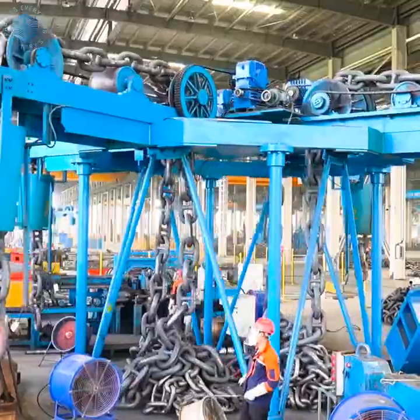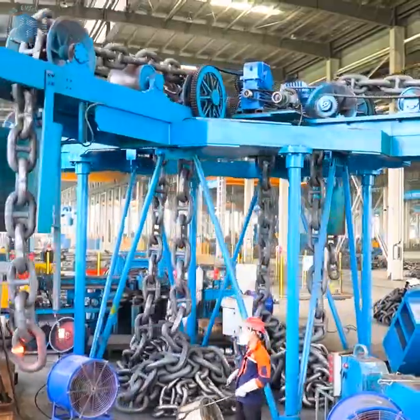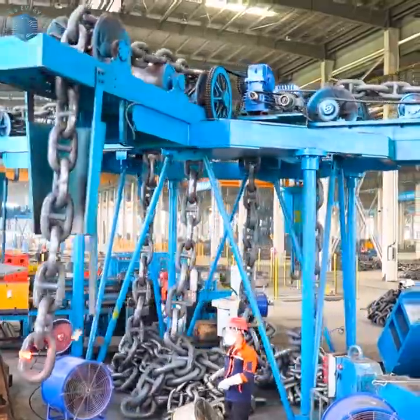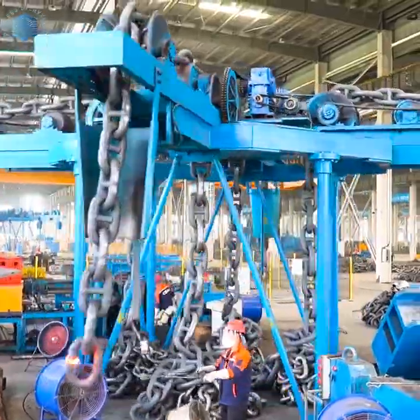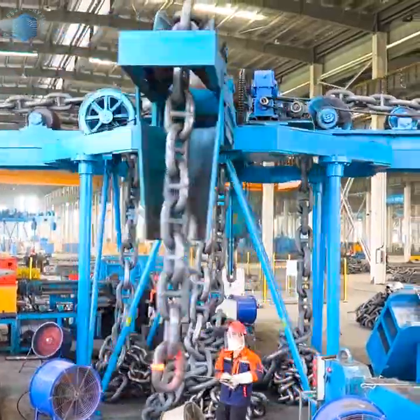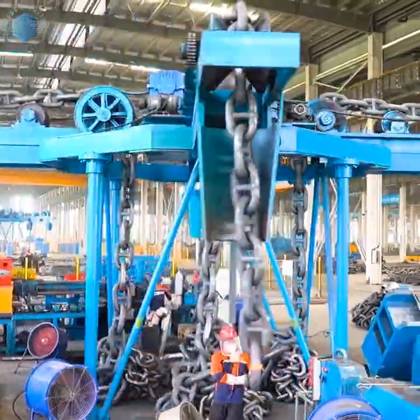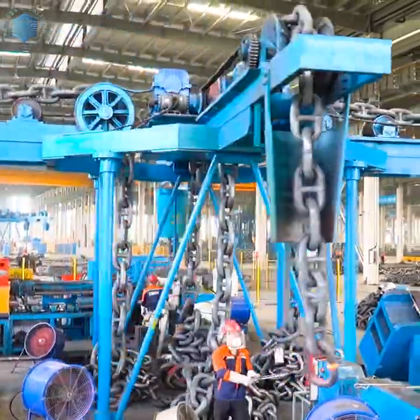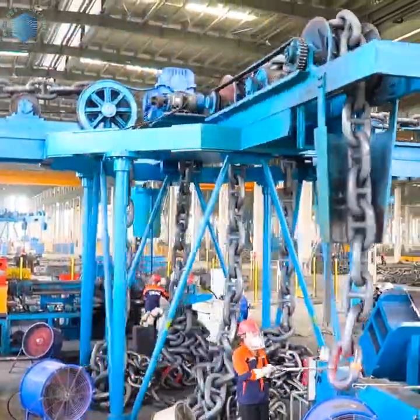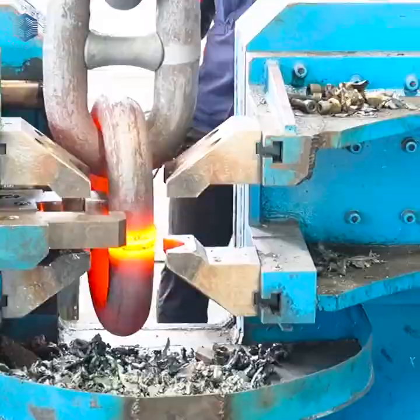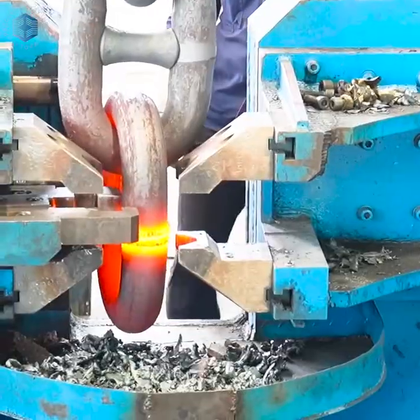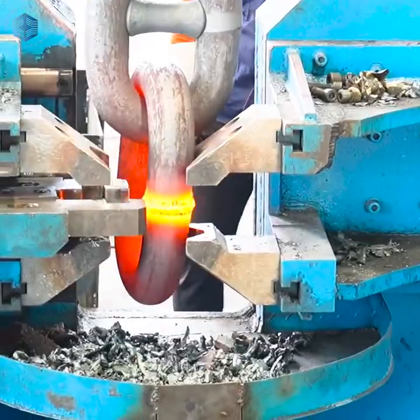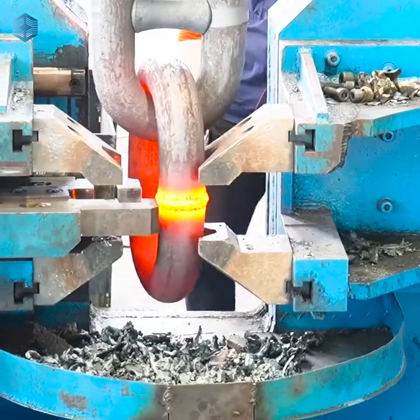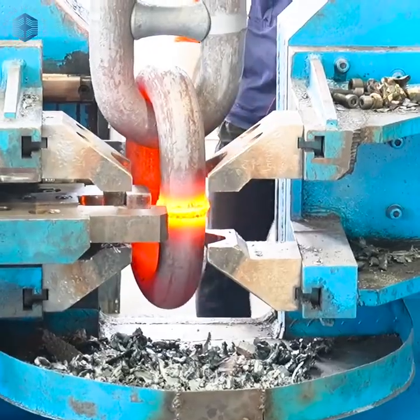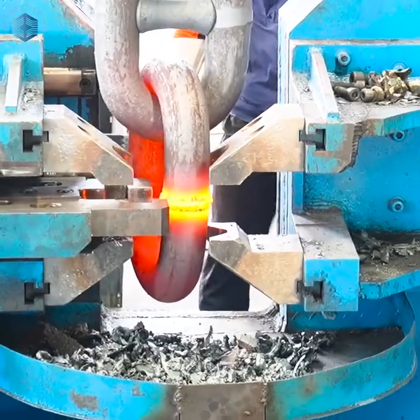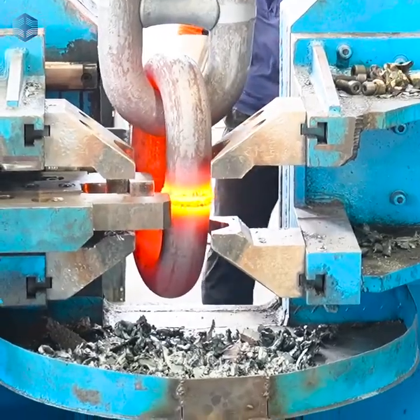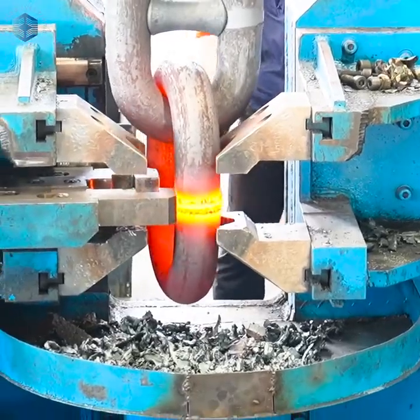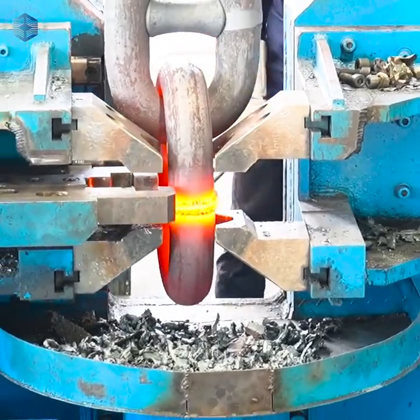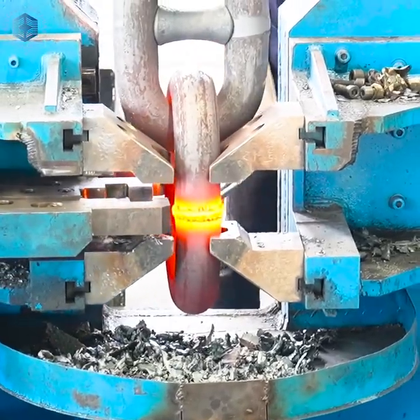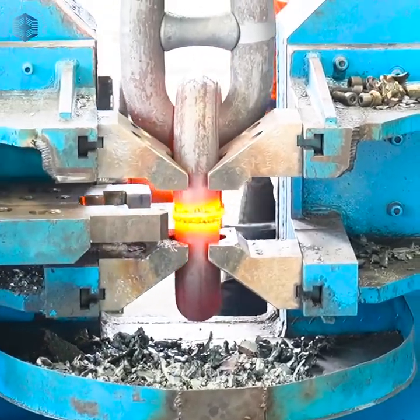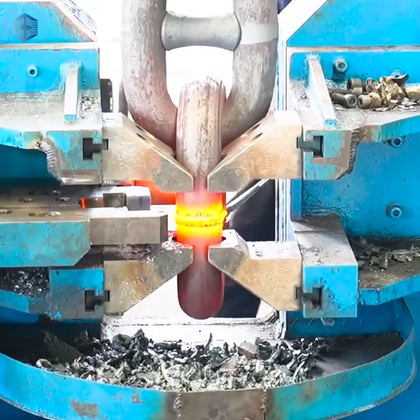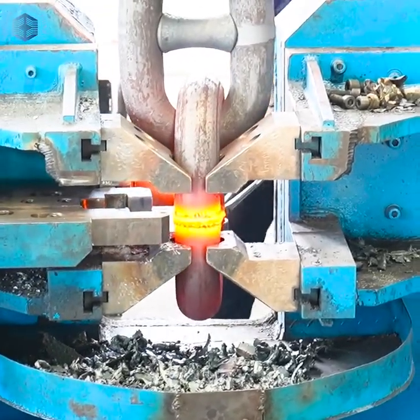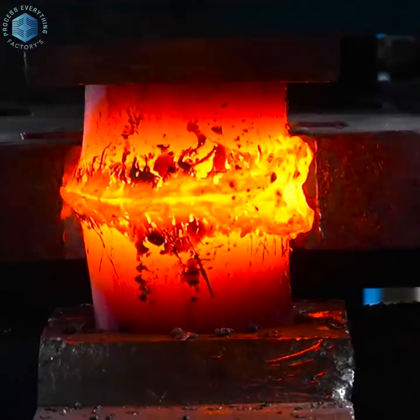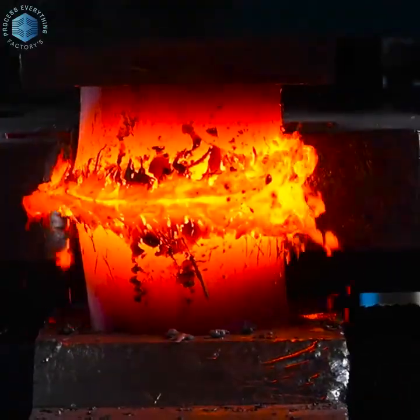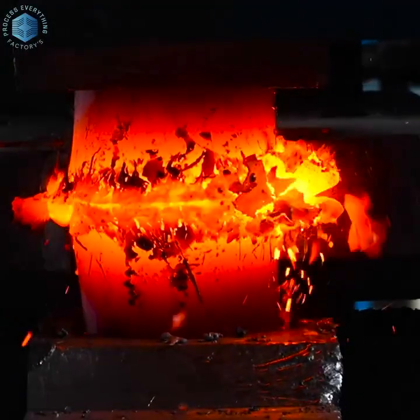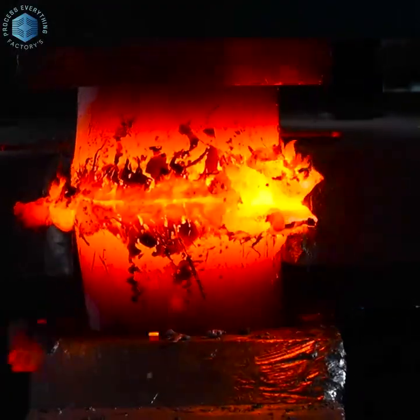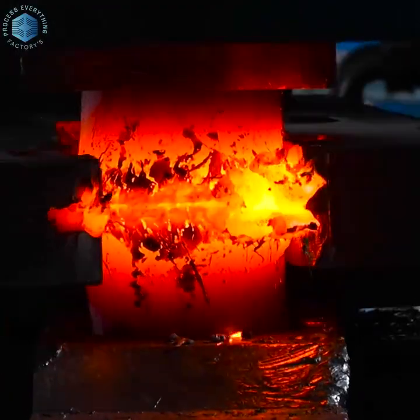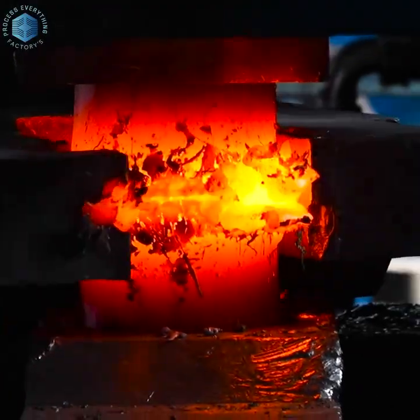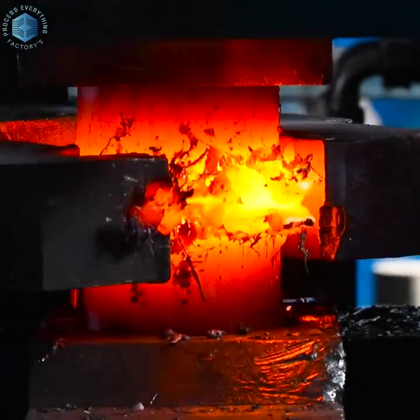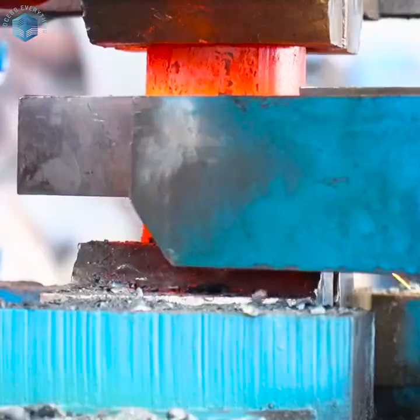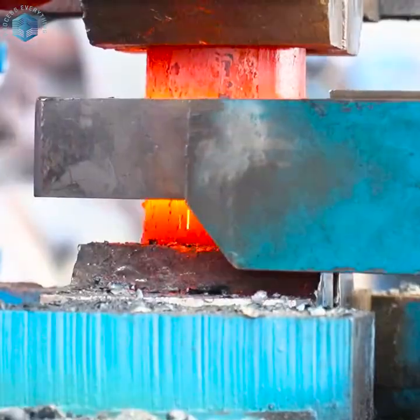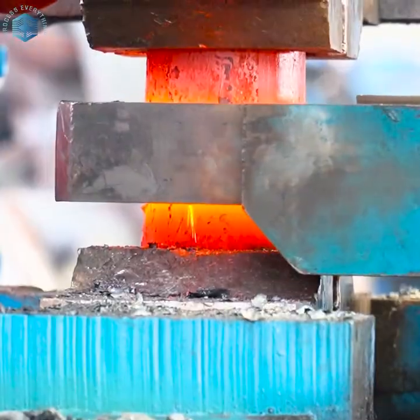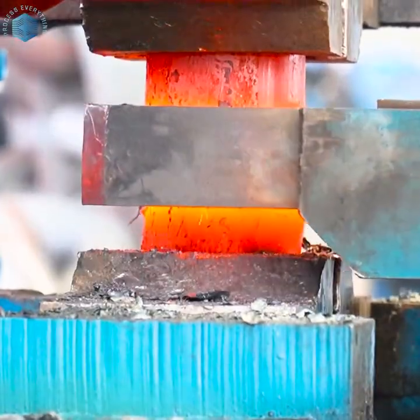Bars are stored and inspected for uniformity, cracks, and chemical composition. A bar is then cut to length, typically equal to one chain link plus joint allowance.